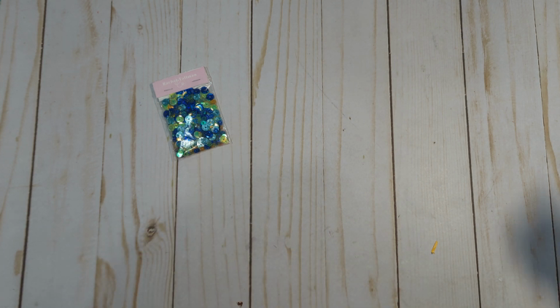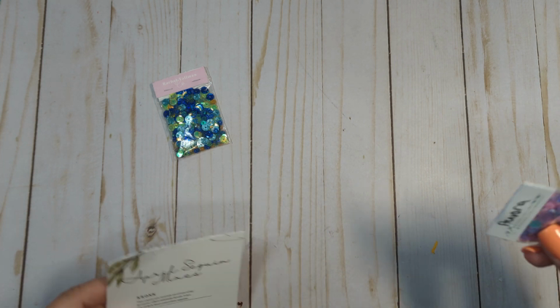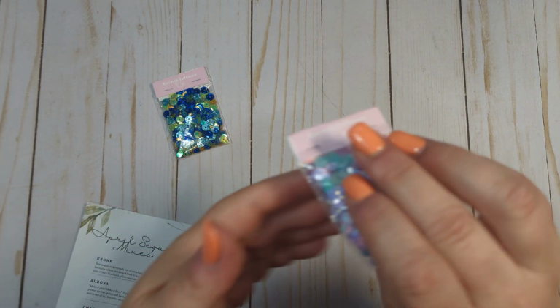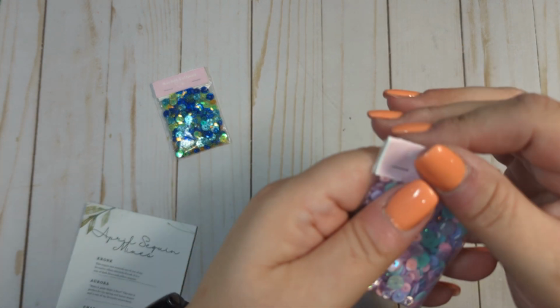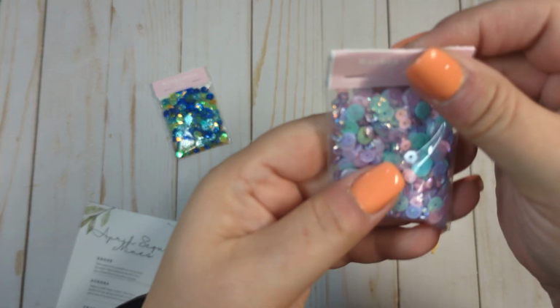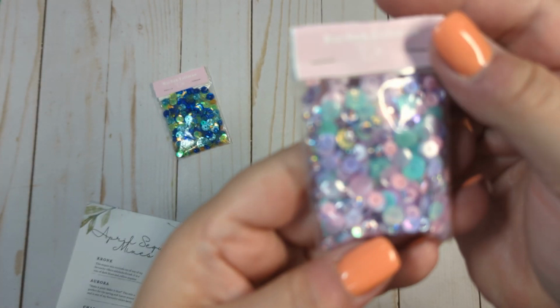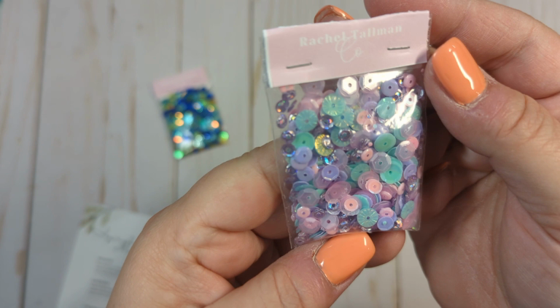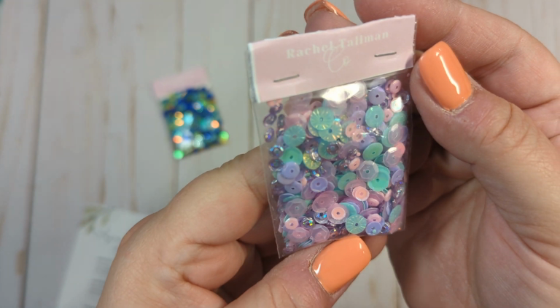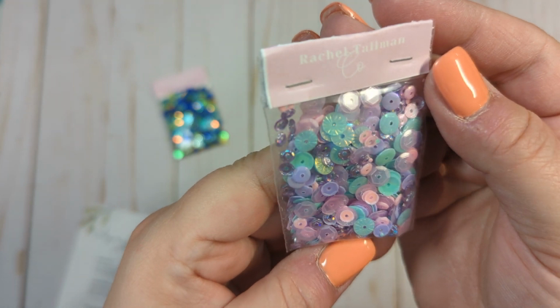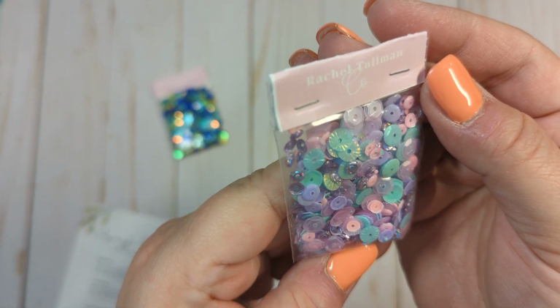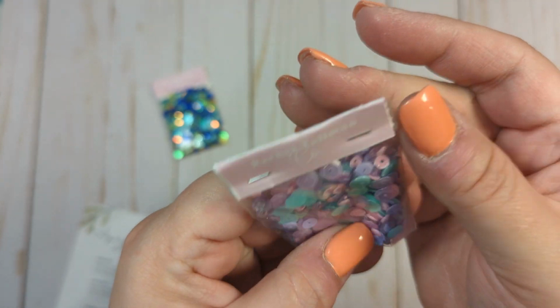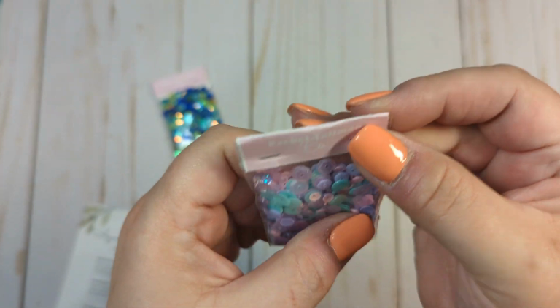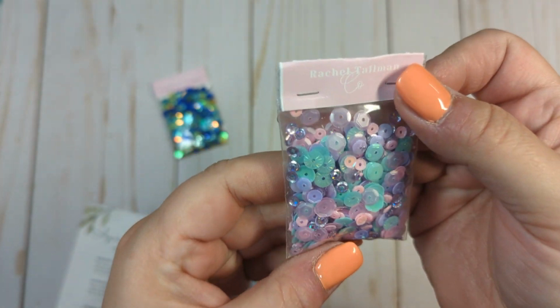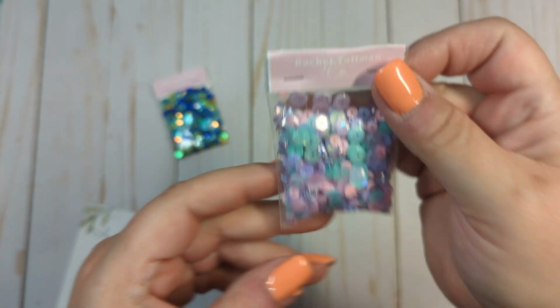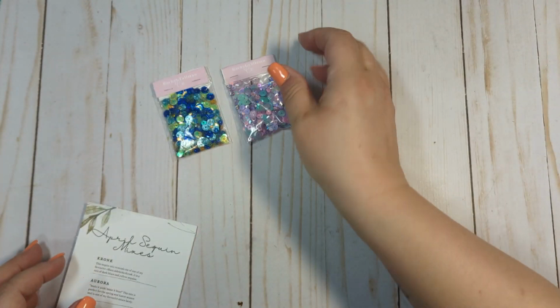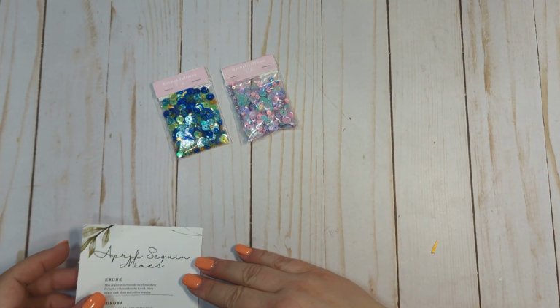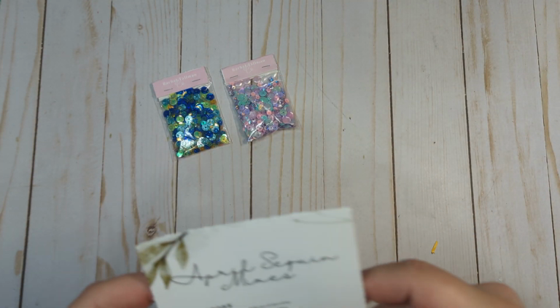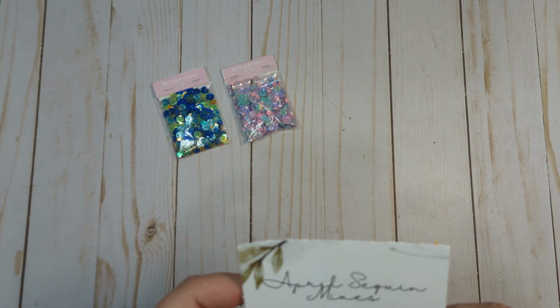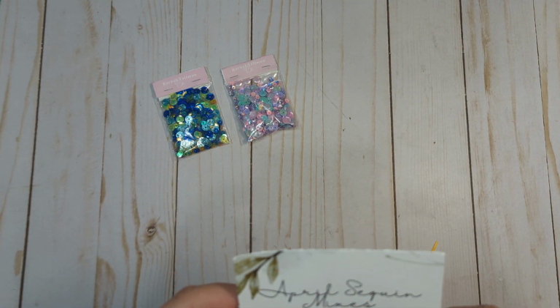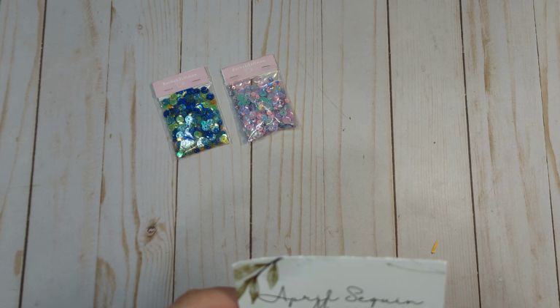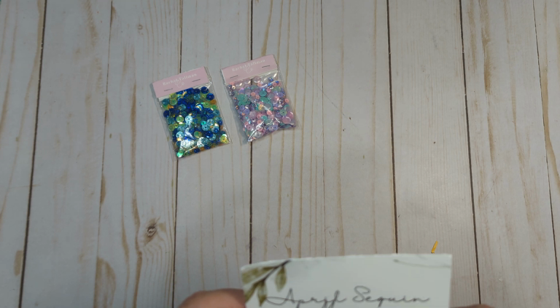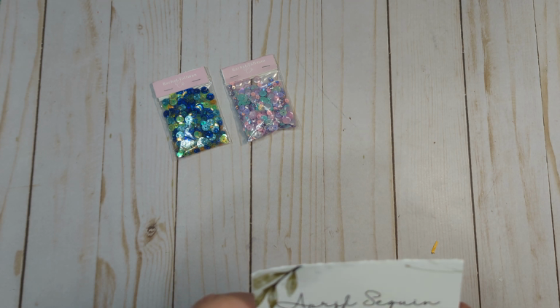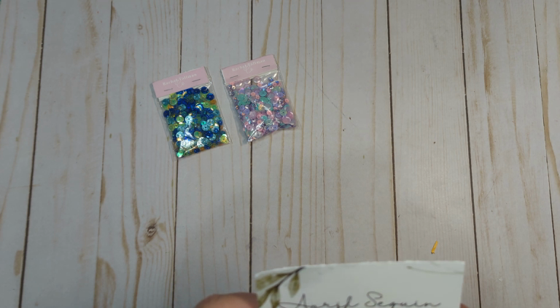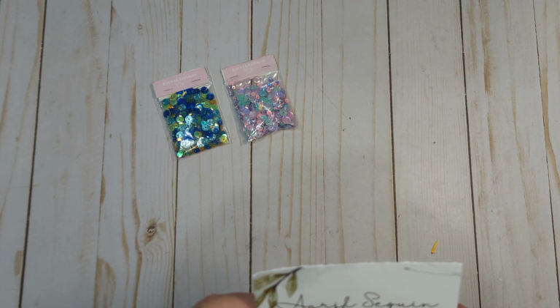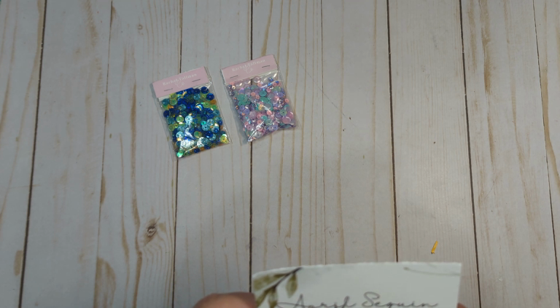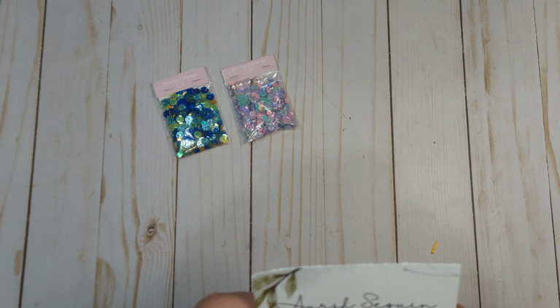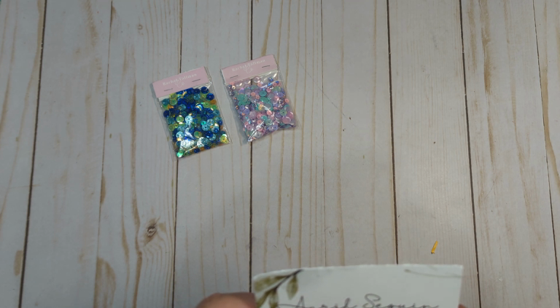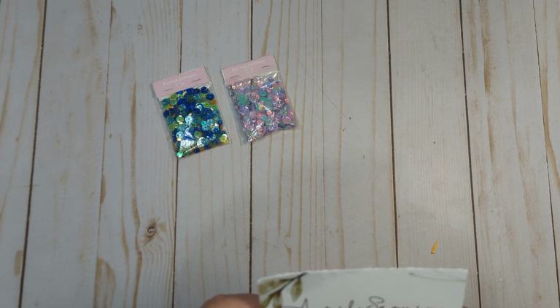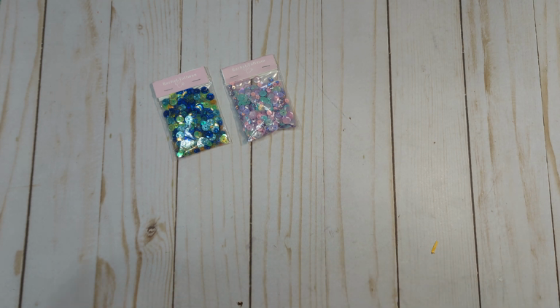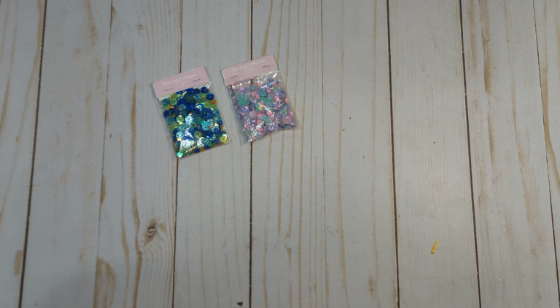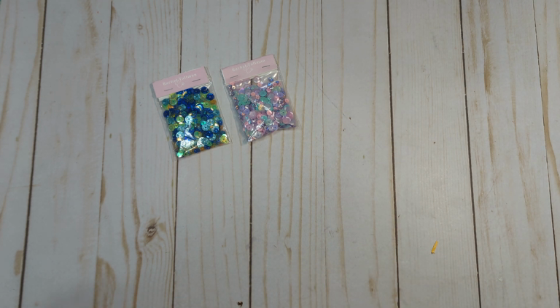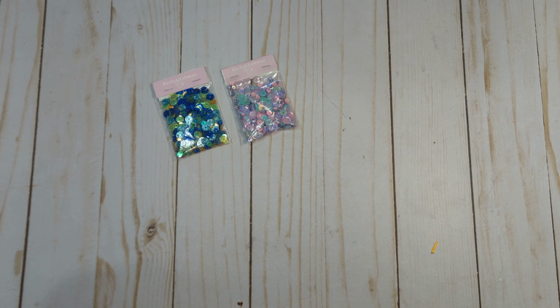Aurora is the next one, which is absolutely stunning — pink, purple, and aqua. You can't get any better than that. It says make it pink, make it blue. This mix is perfect for the spring and Easter season and one of my favorite mixes lately. Yes, I totally agree.